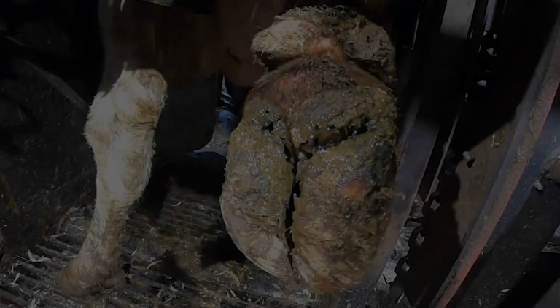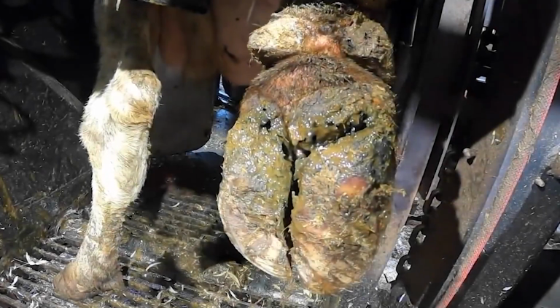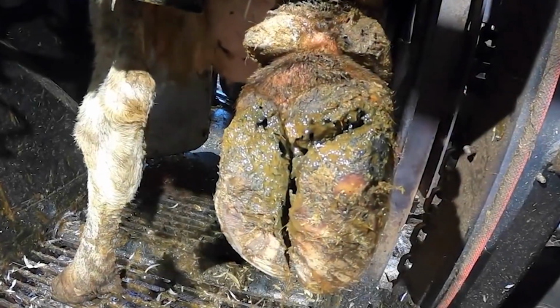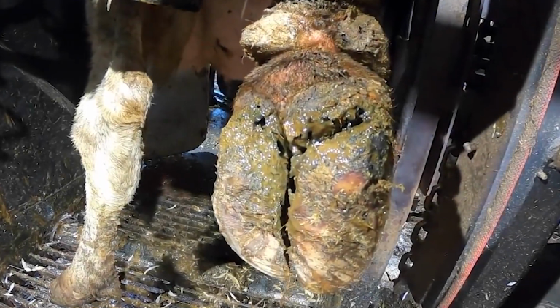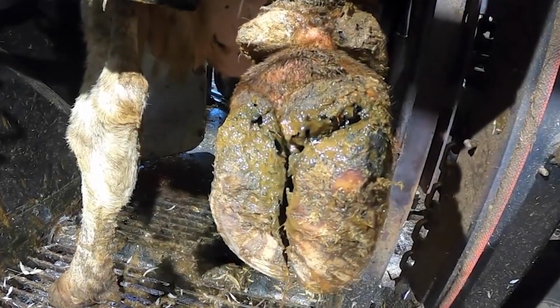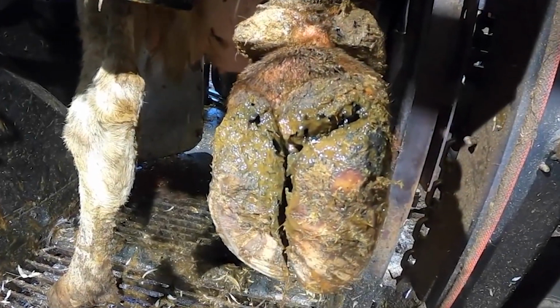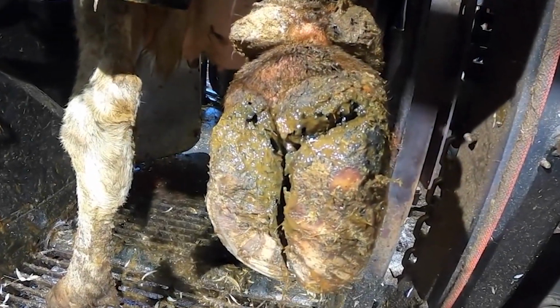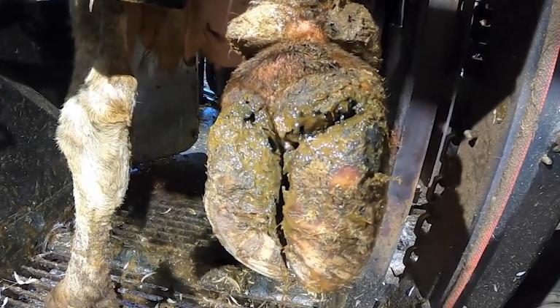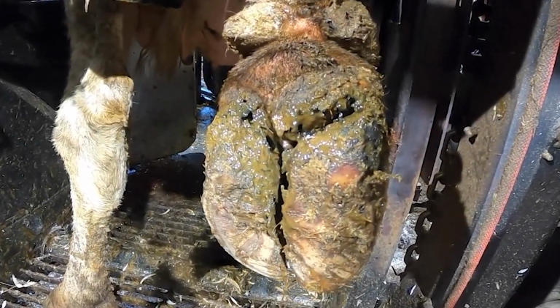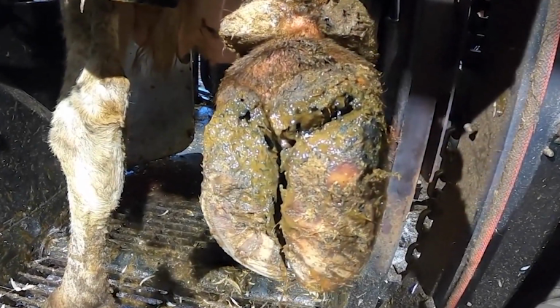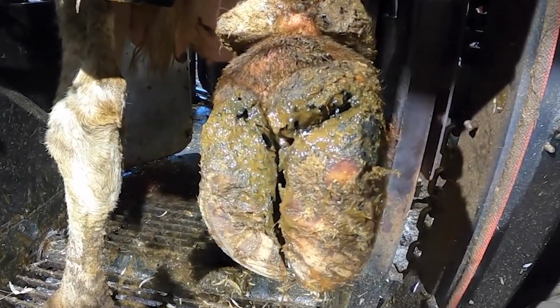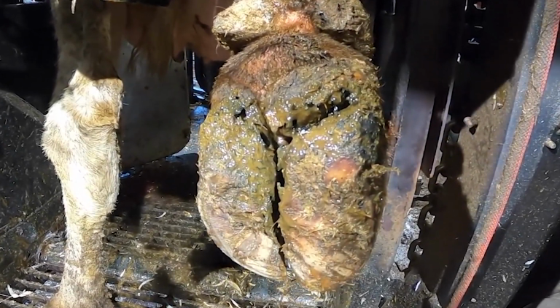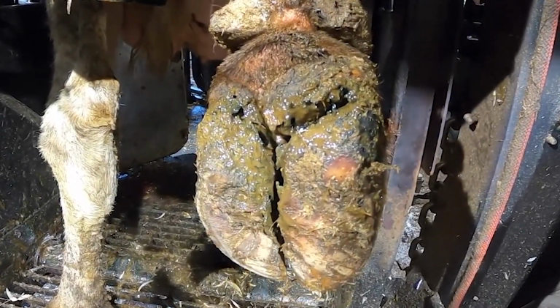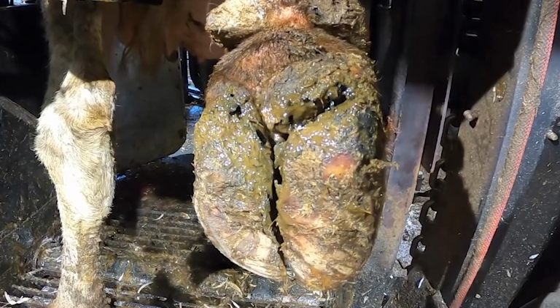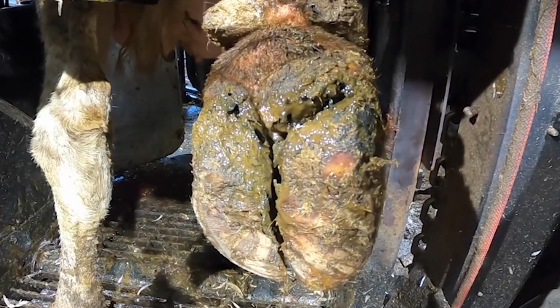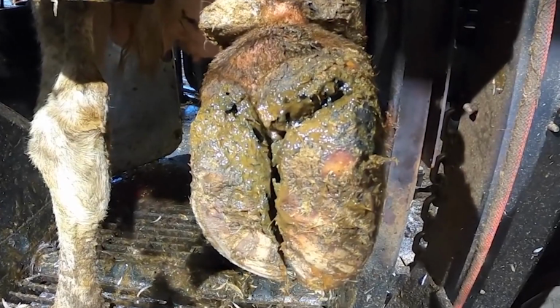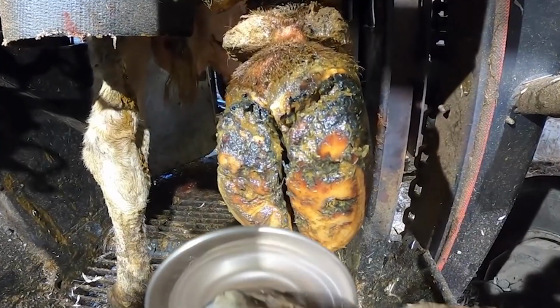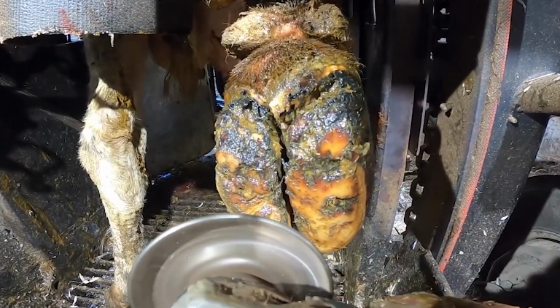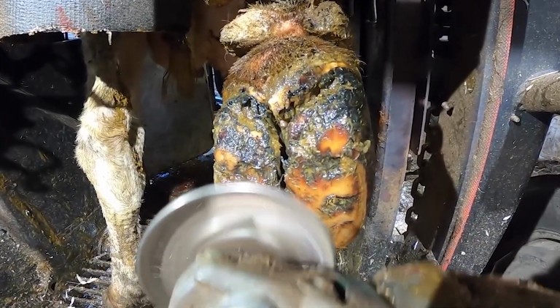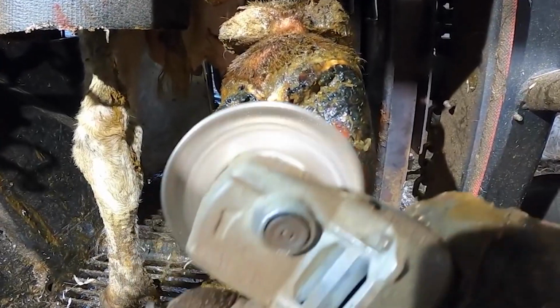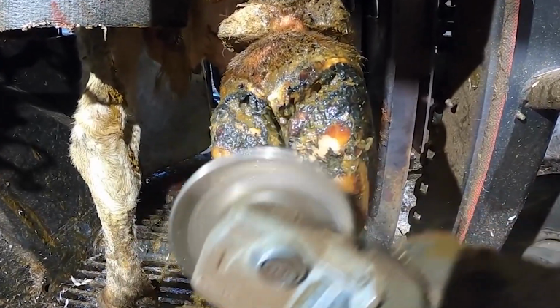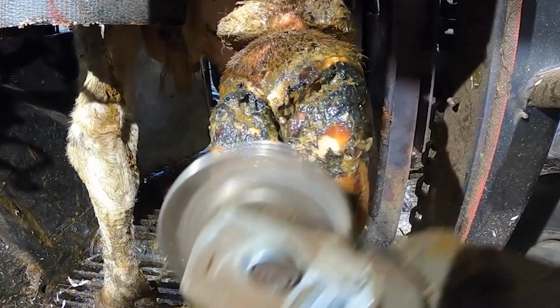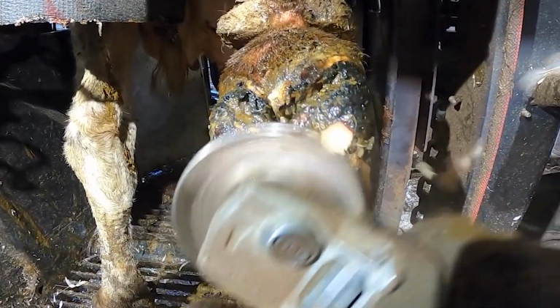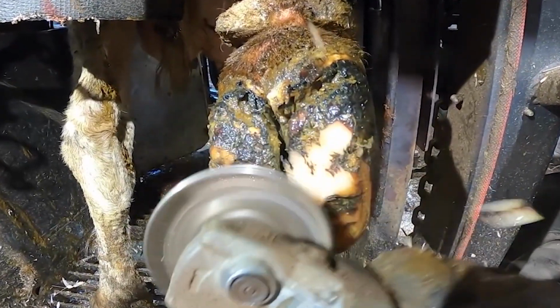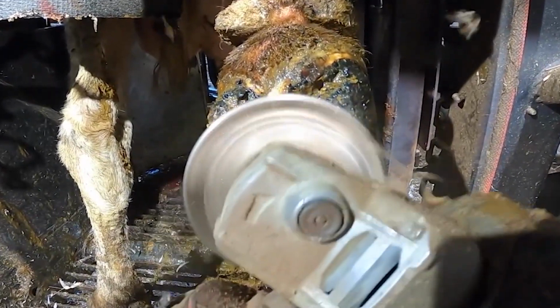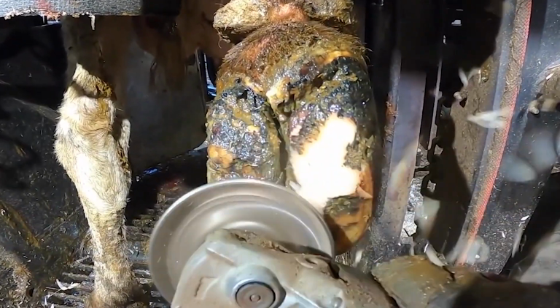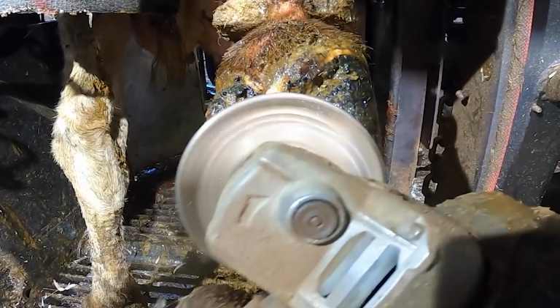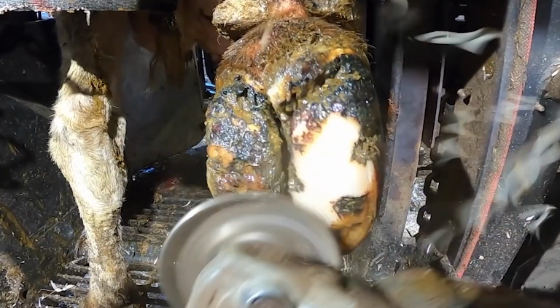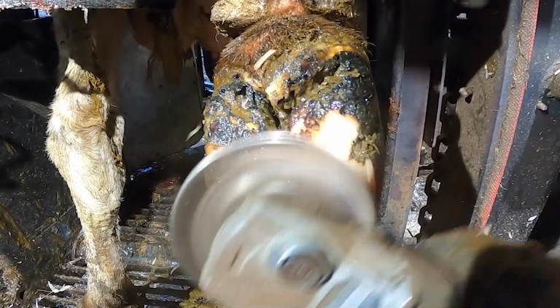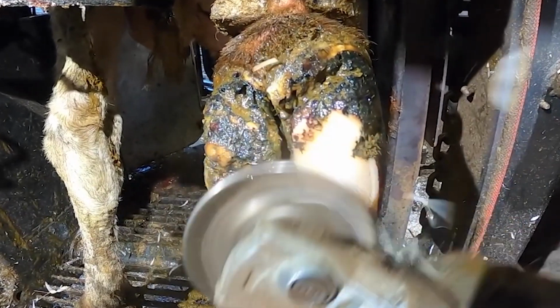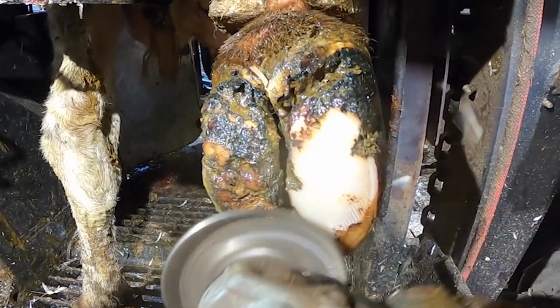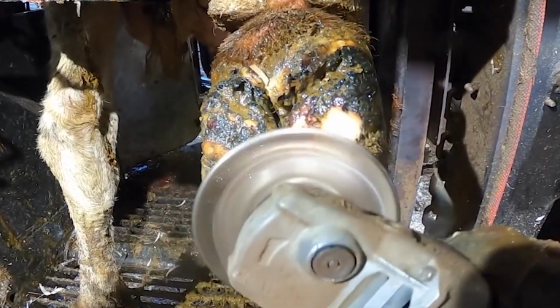It may not be obvious to you, but there is something huge sticking out the bottom of this cow's foot. I've trimmed over half a million cows' feet in my career, and you get to know the signs that something is lurking underneath.